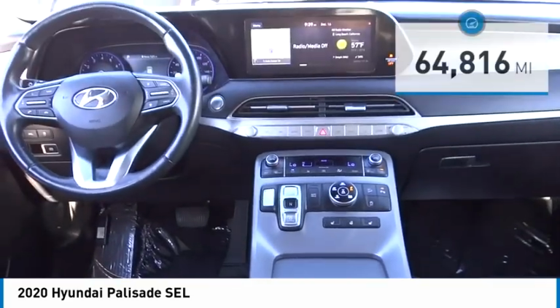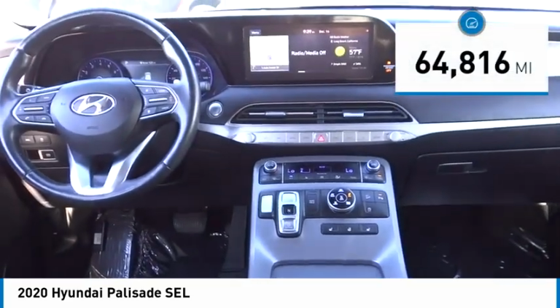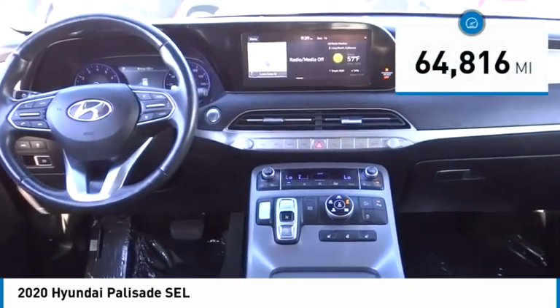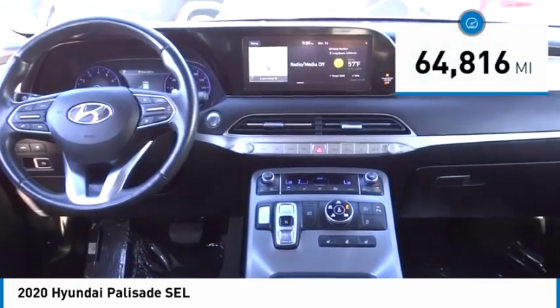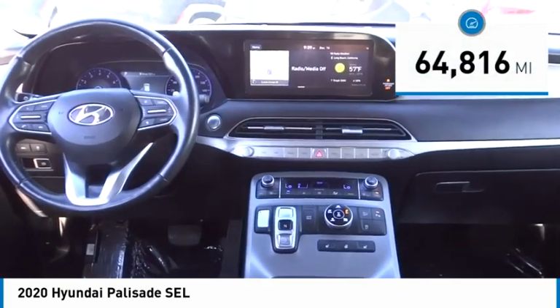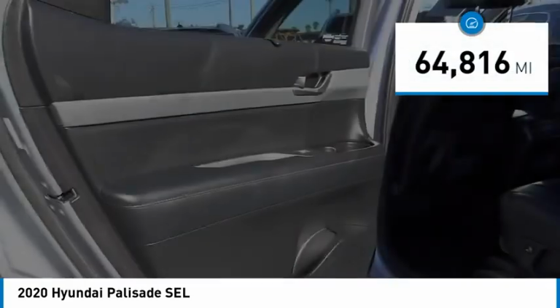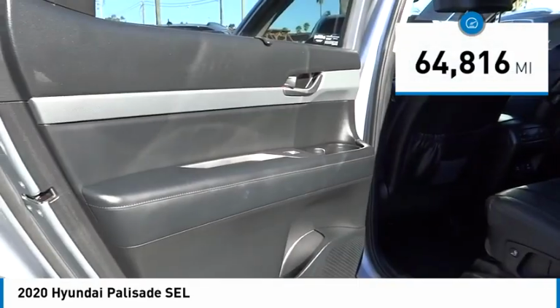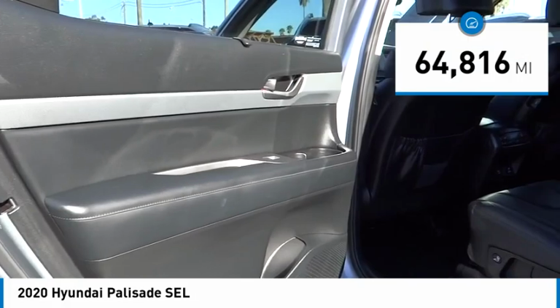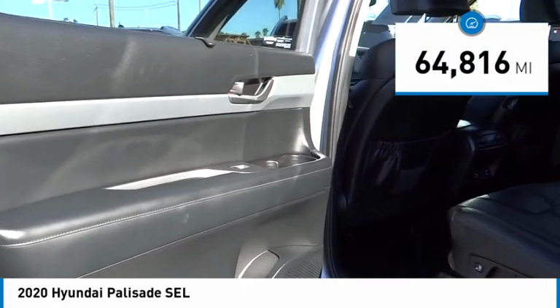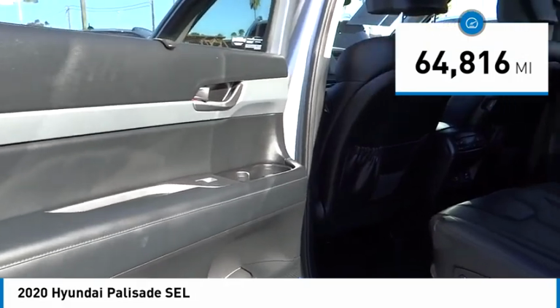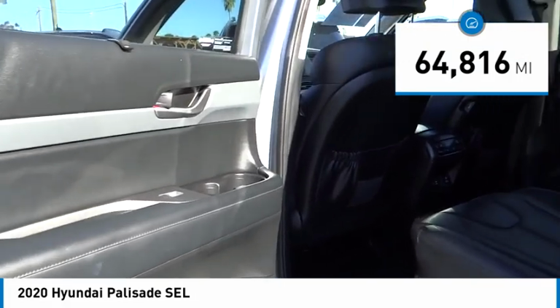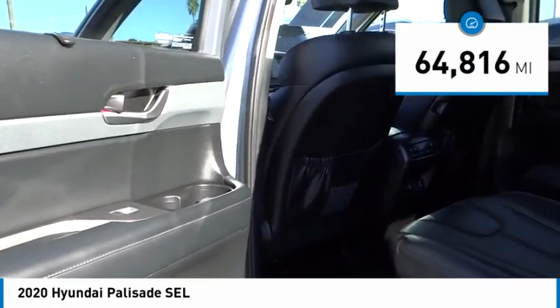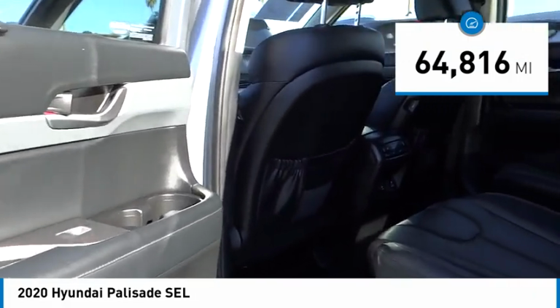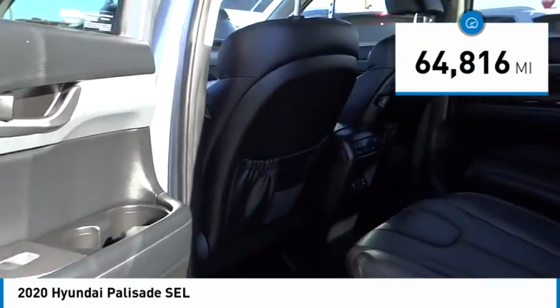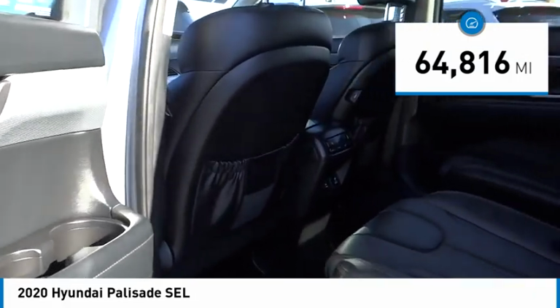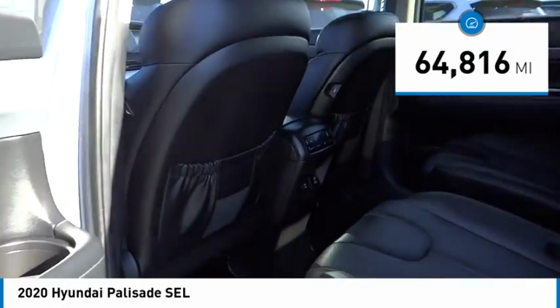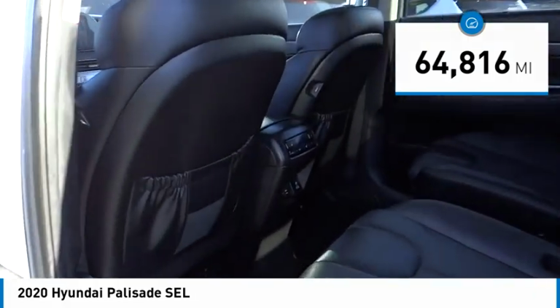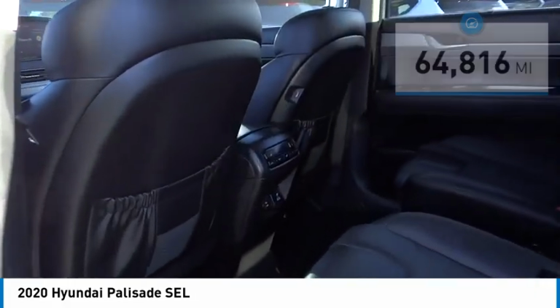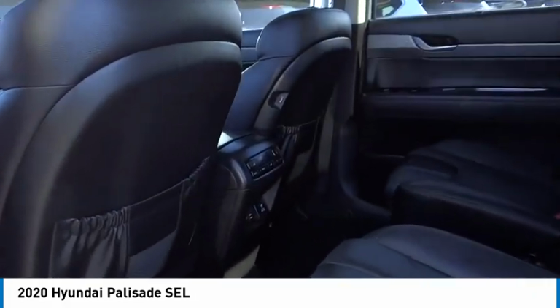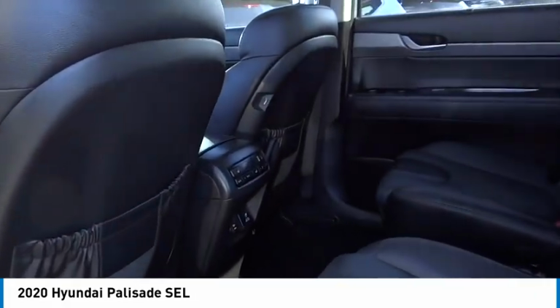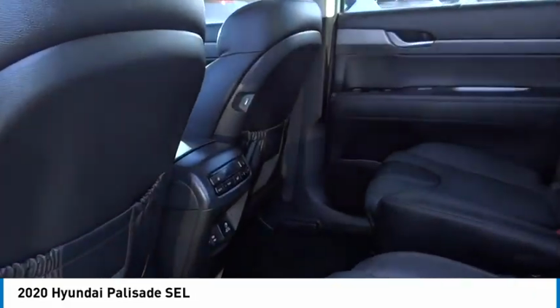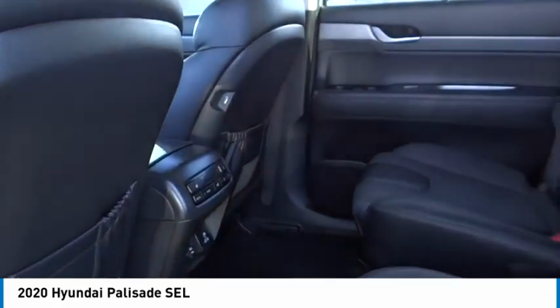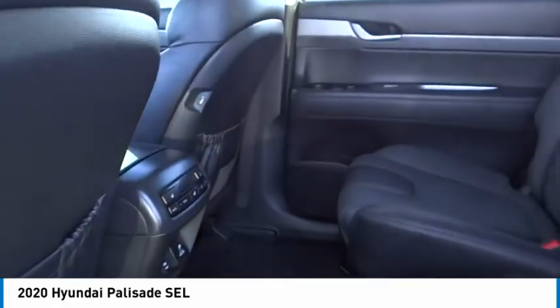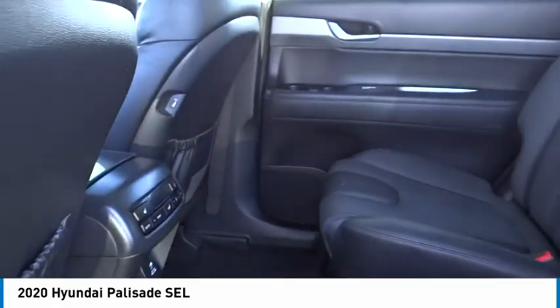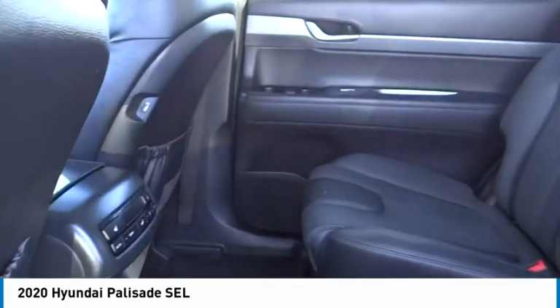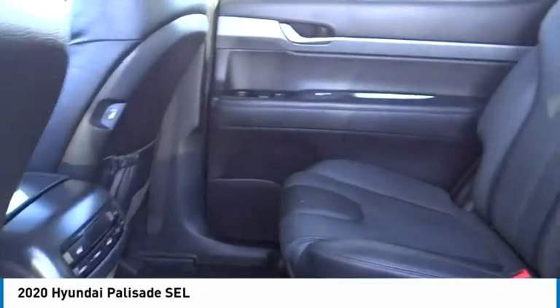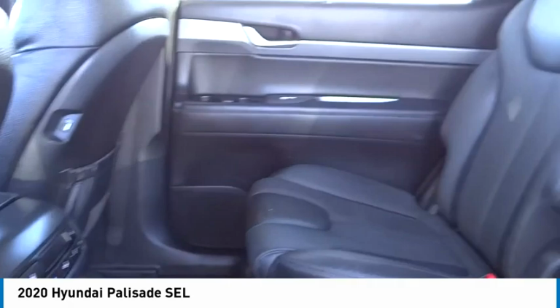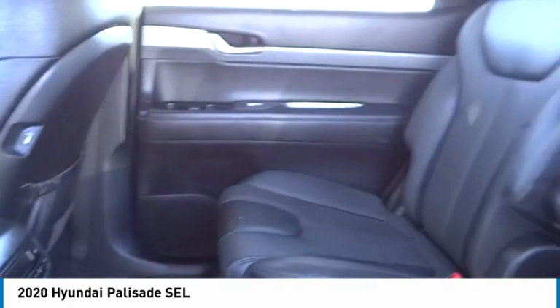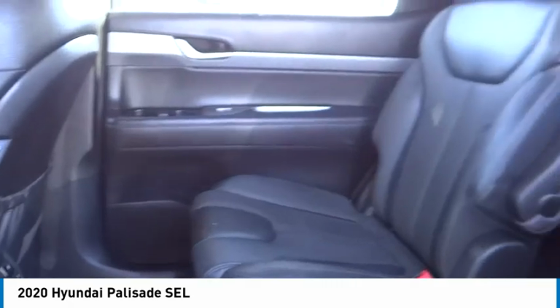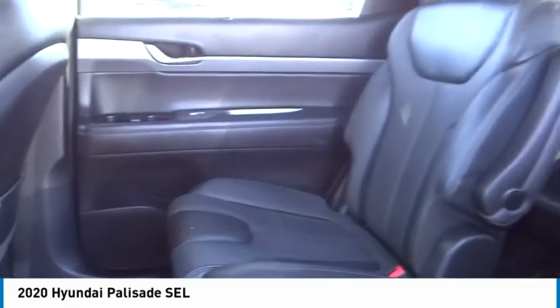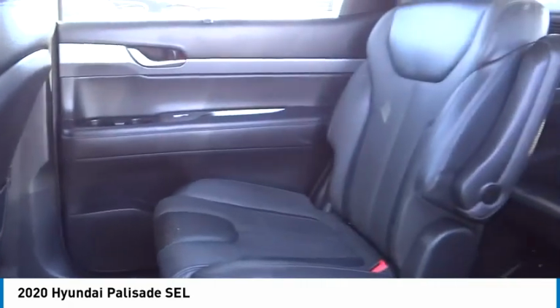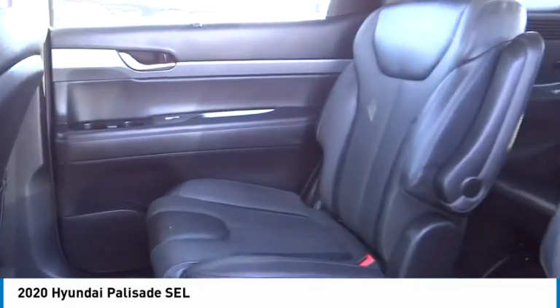This vehicle has less than 65,000 miles. Searching for a dependable vehicle that looks great too? You found it. So stop in today.